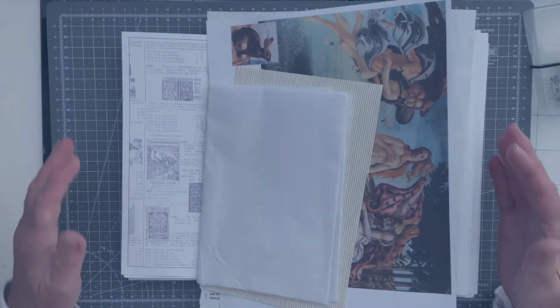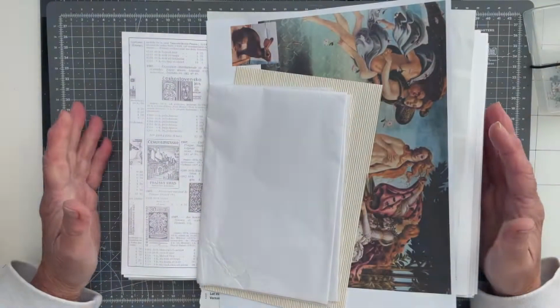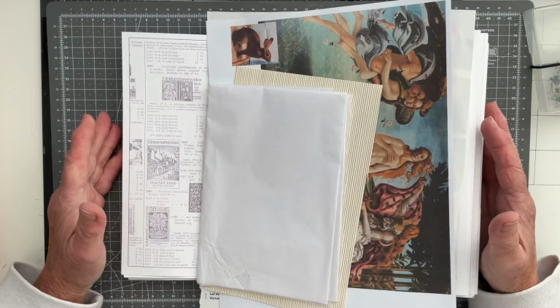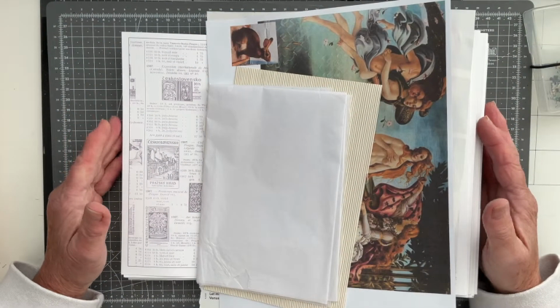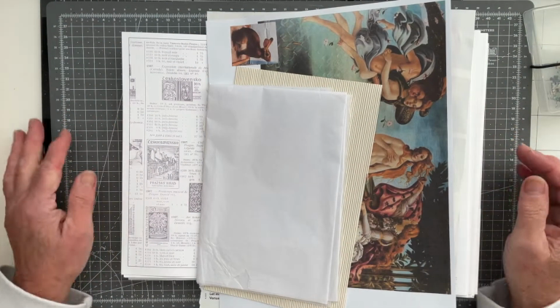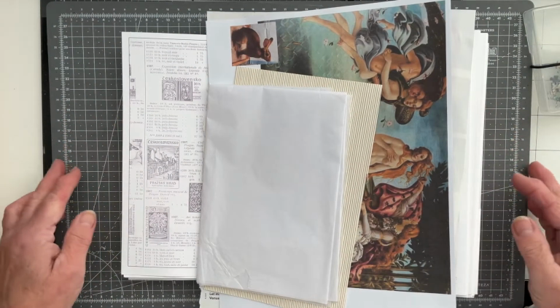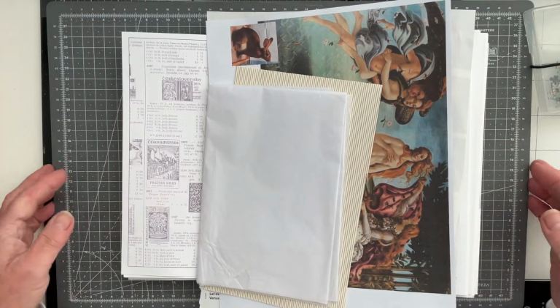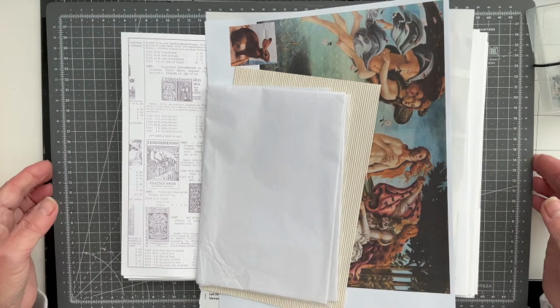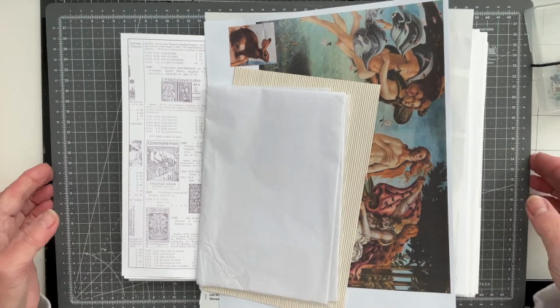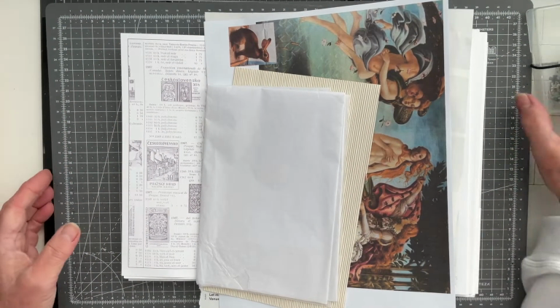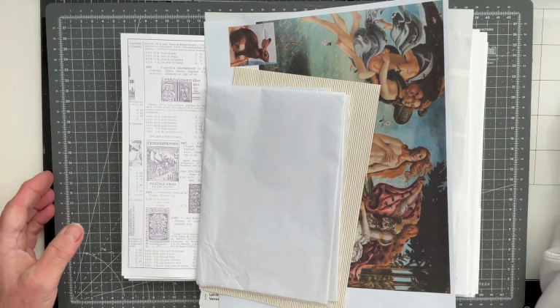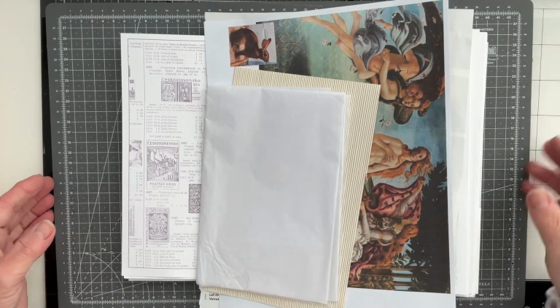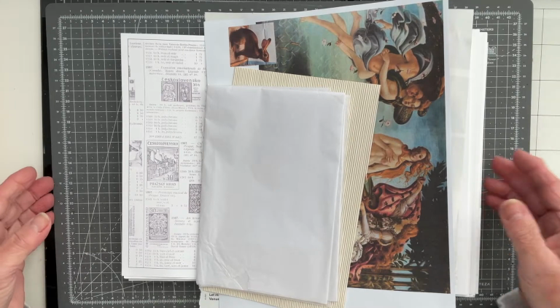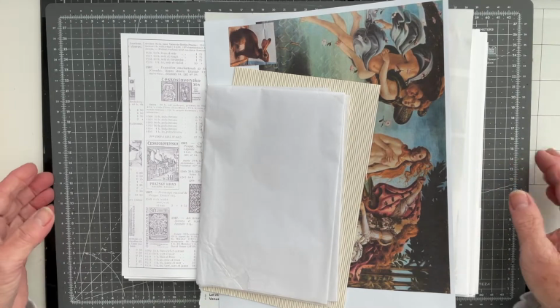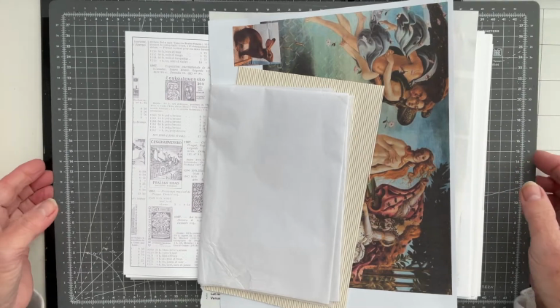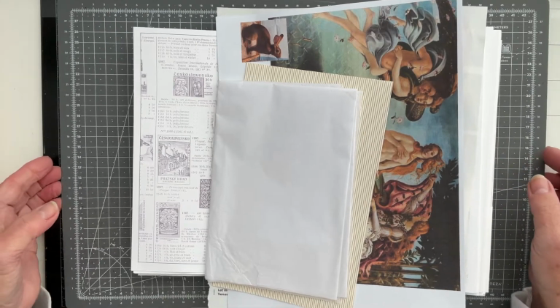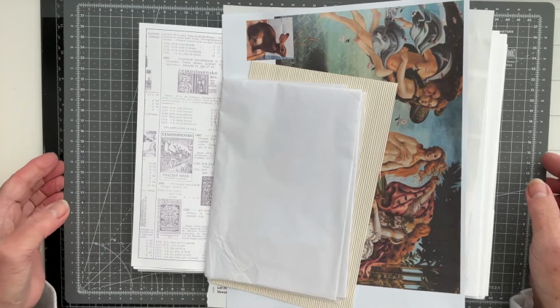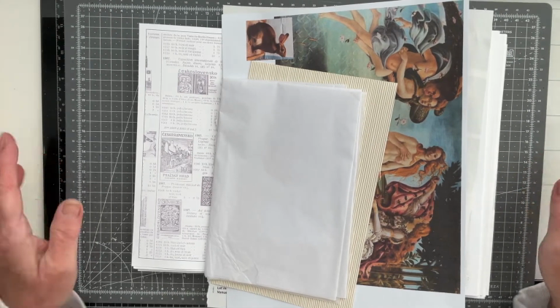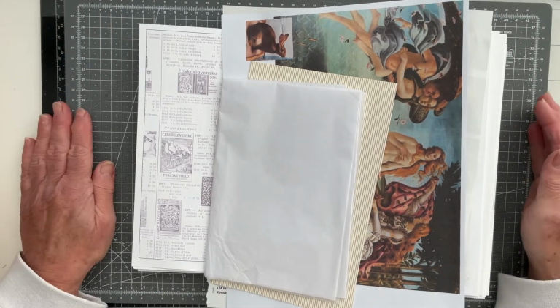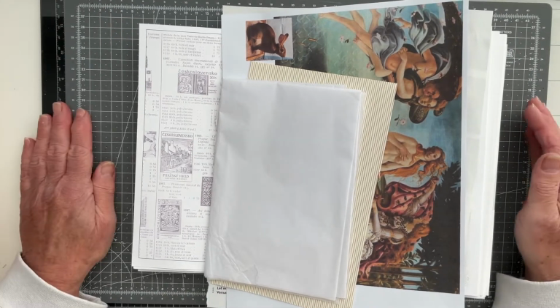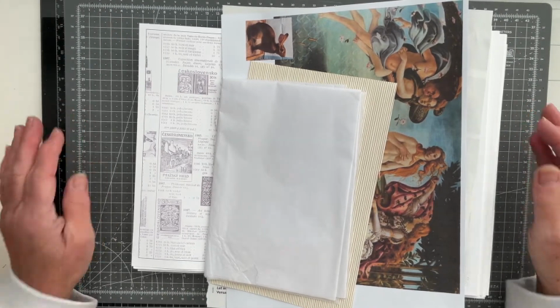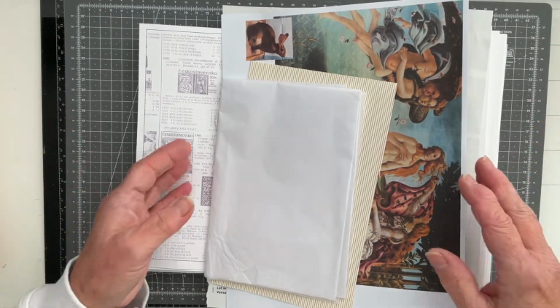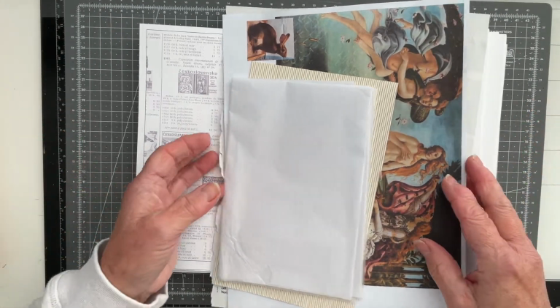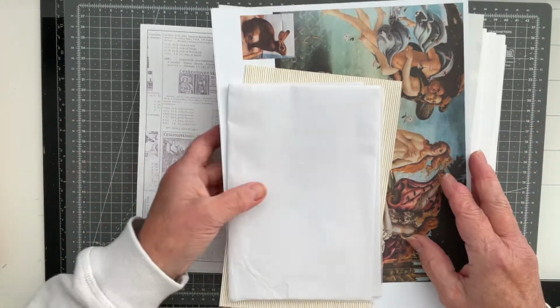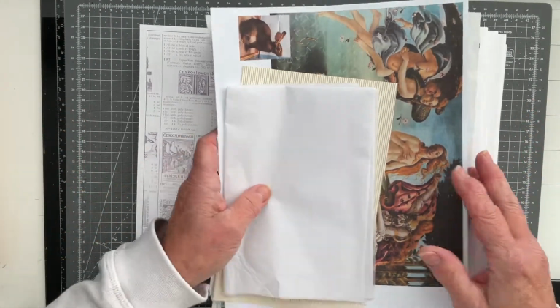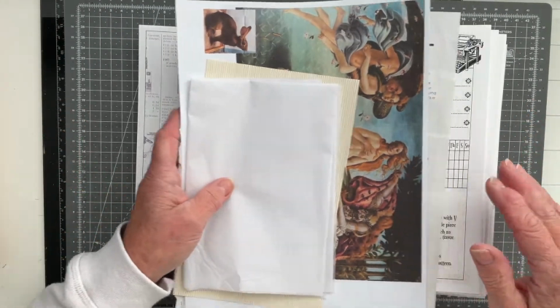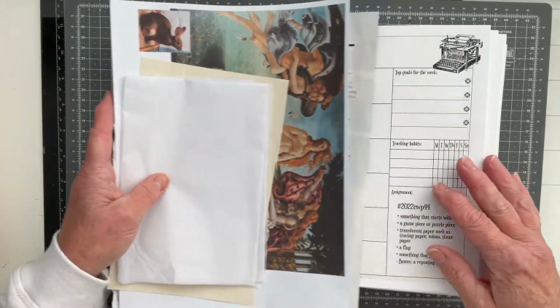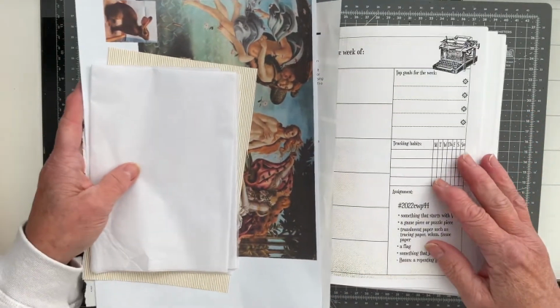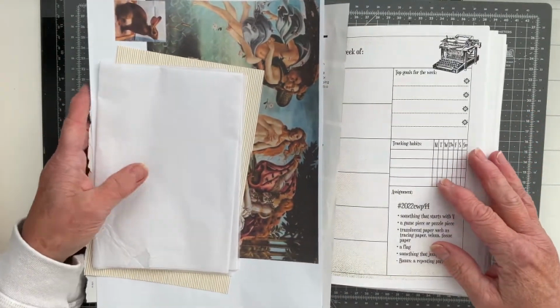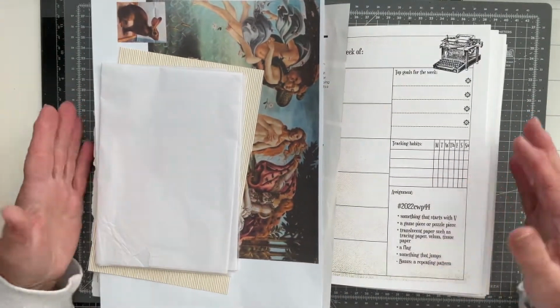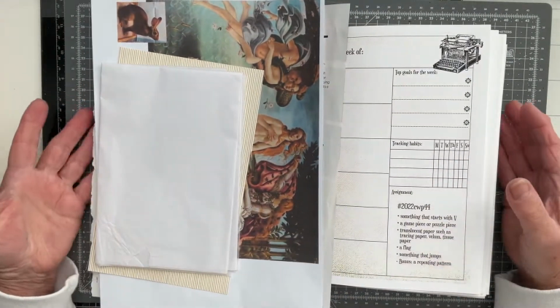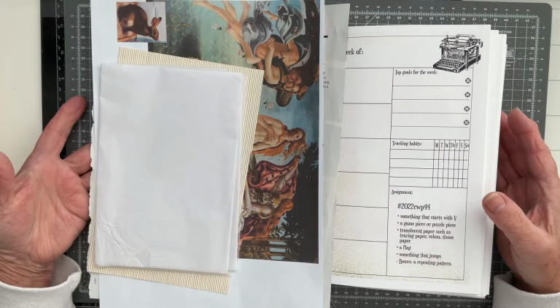Morning everyone, Carol here at Okada Journals. Big warm welcome, thank you for joining me on my channel. Today I've got my collage weekly planner in front of me.